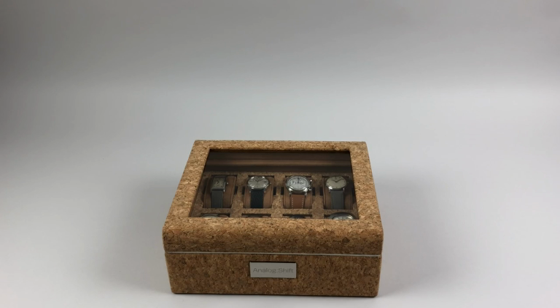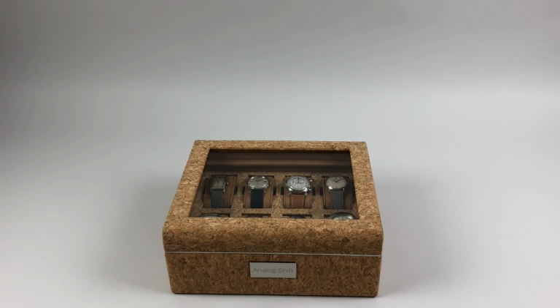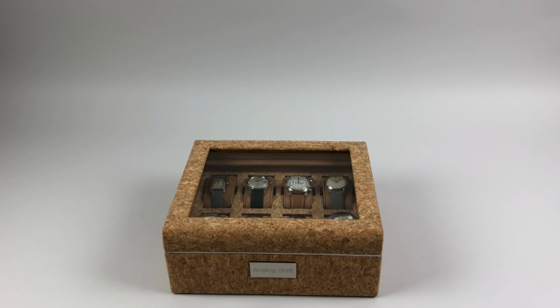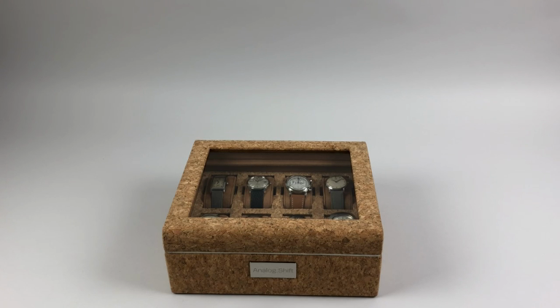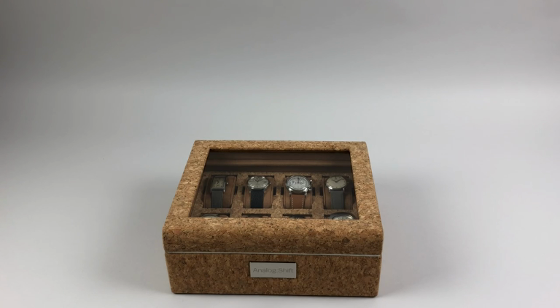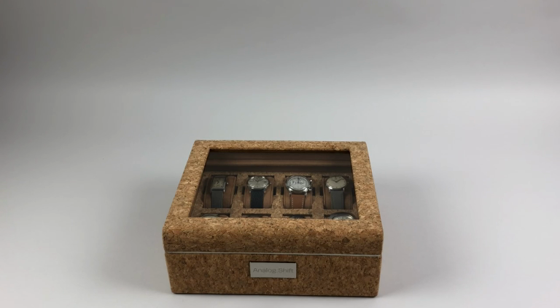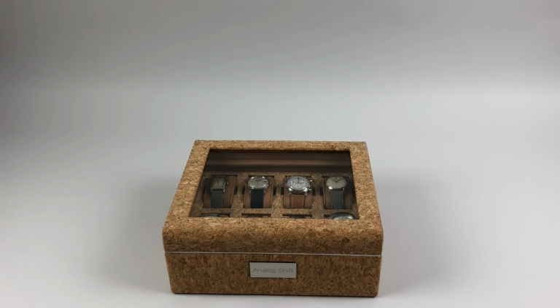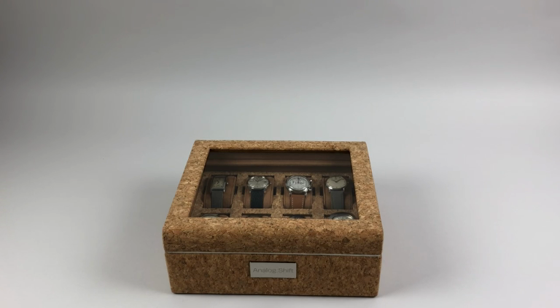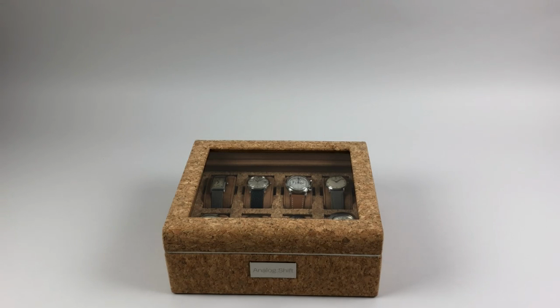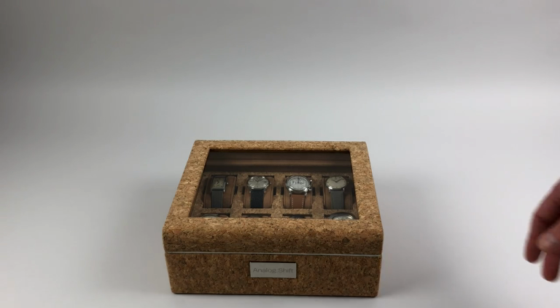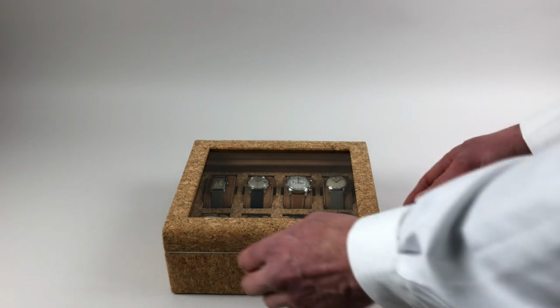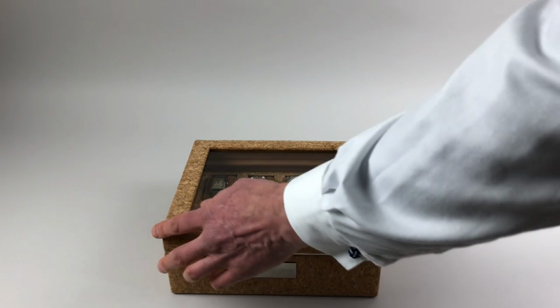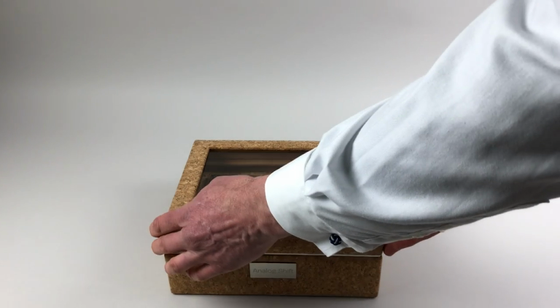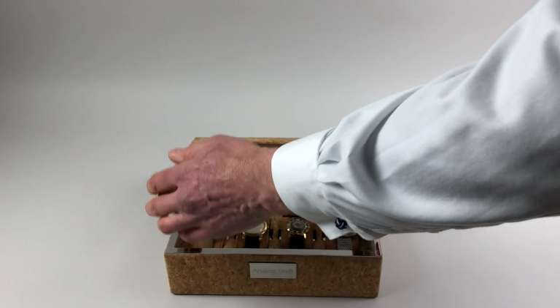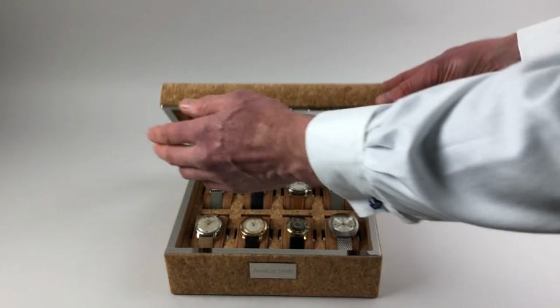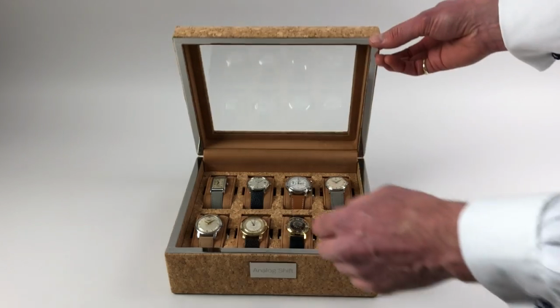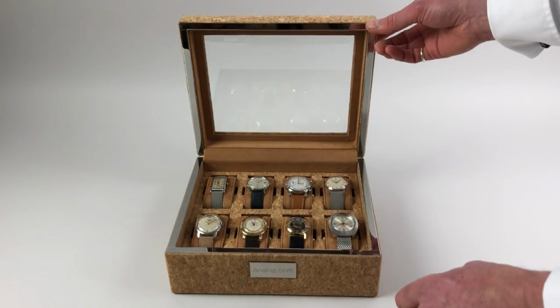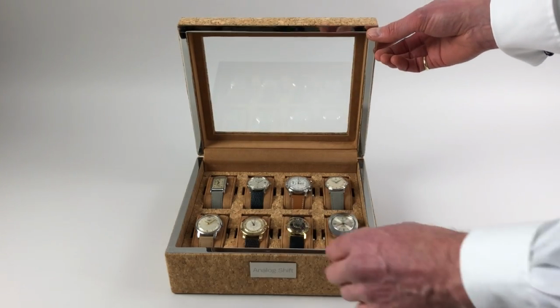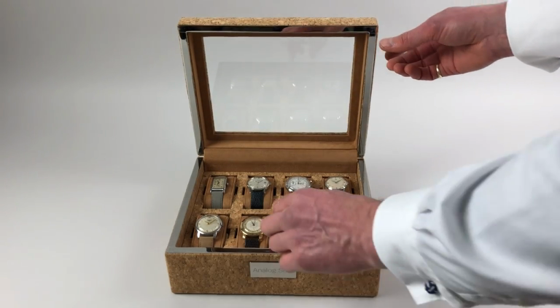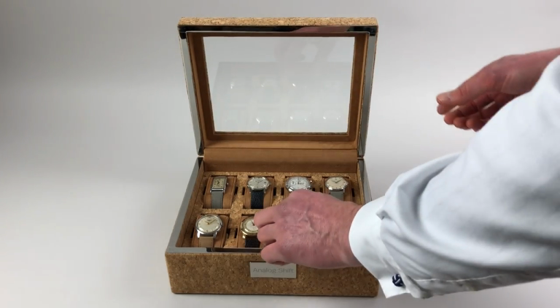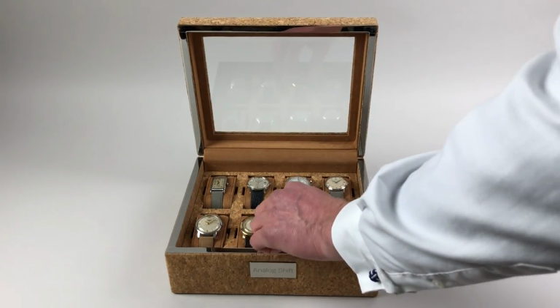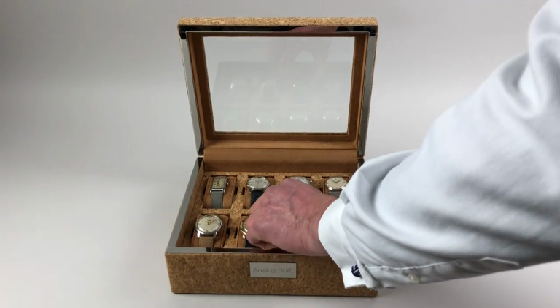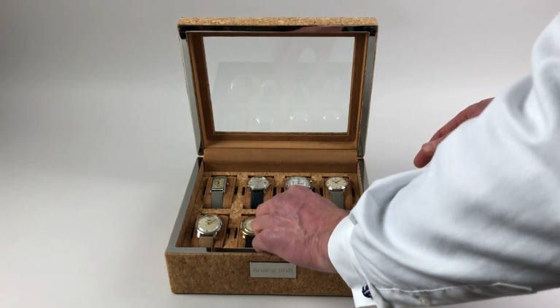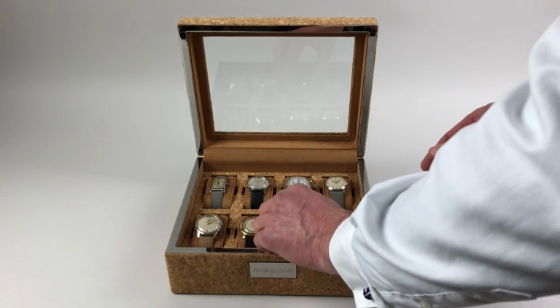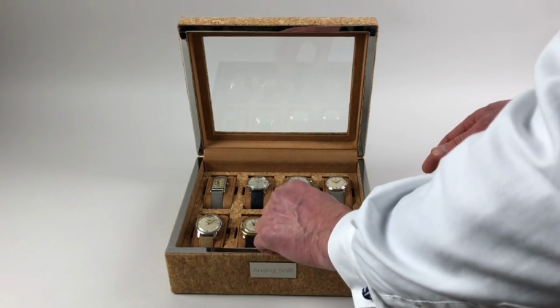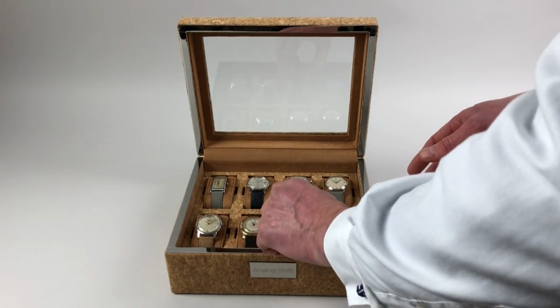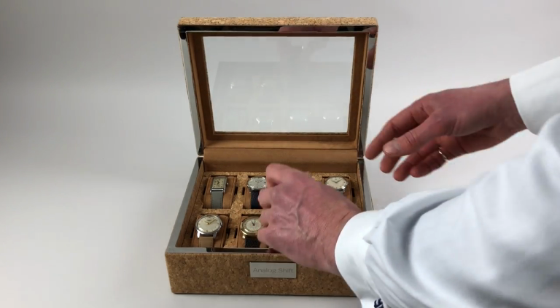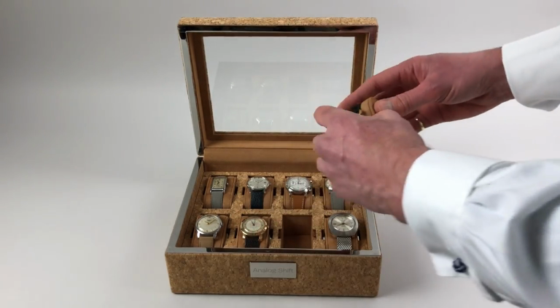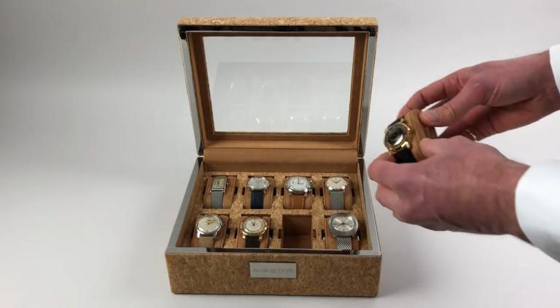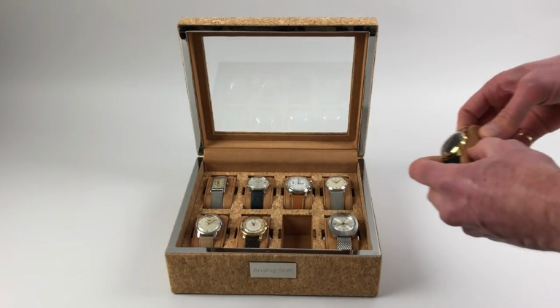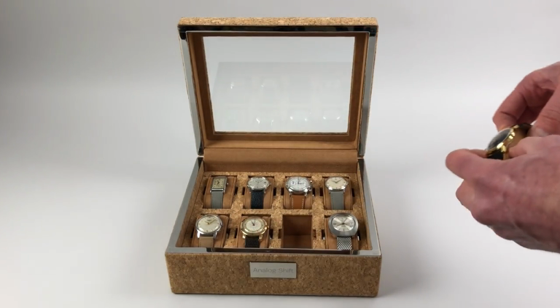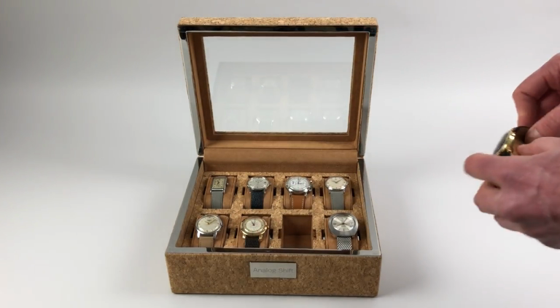This cork watch box by Wolfe in collaboration with Analog Shift is designed to hold eight wristwatches. Inside there are eight cushions.